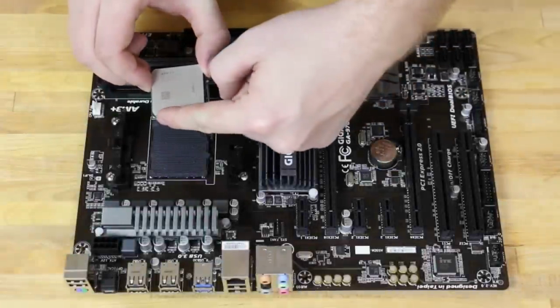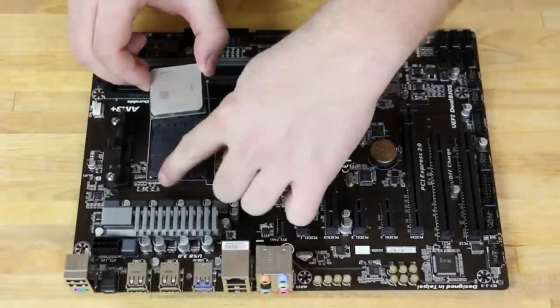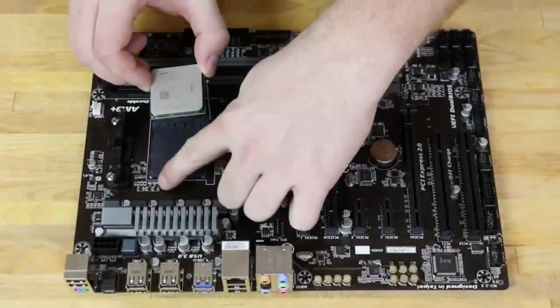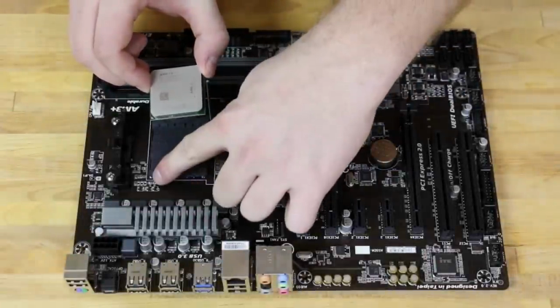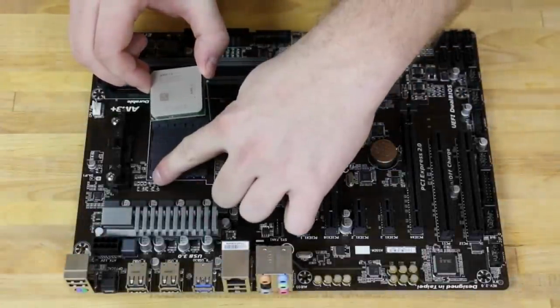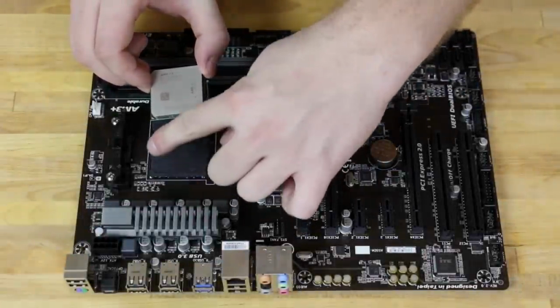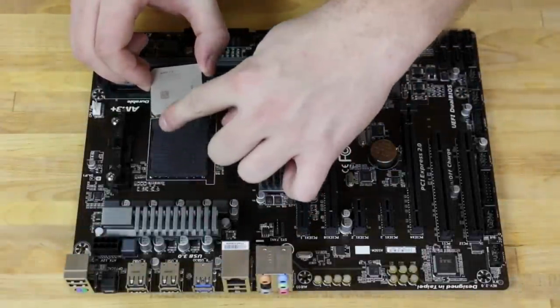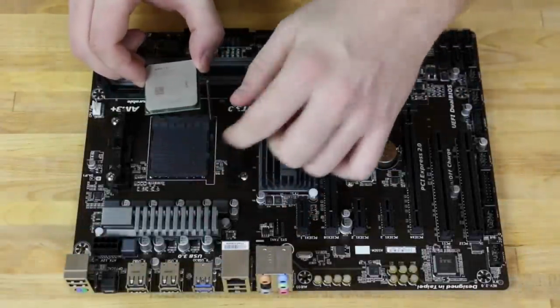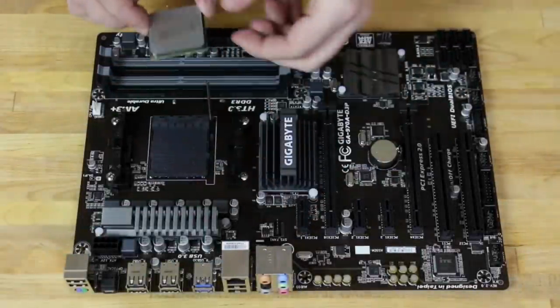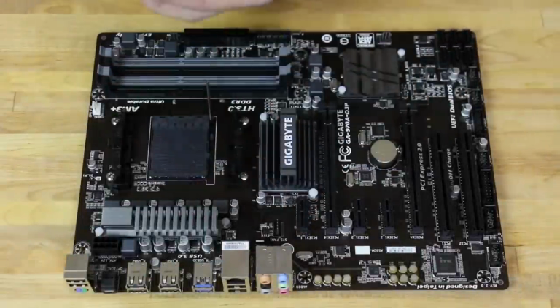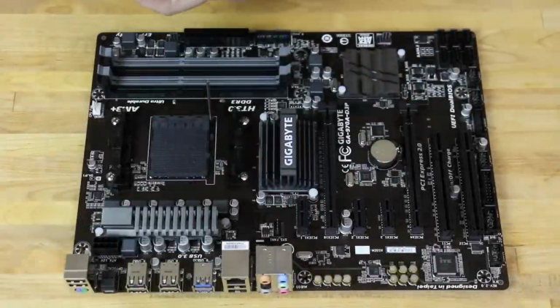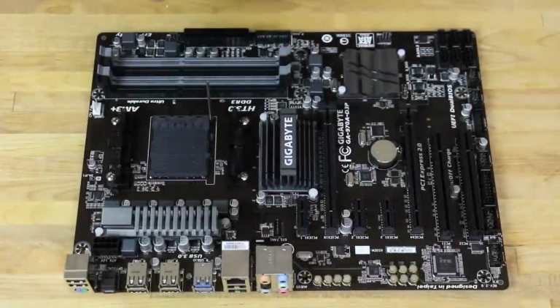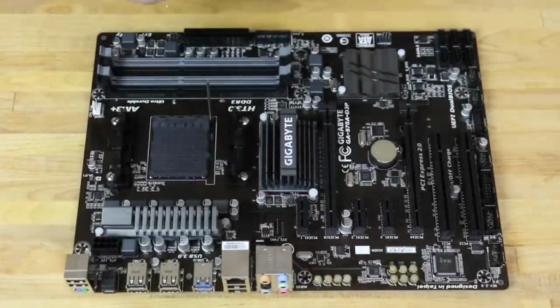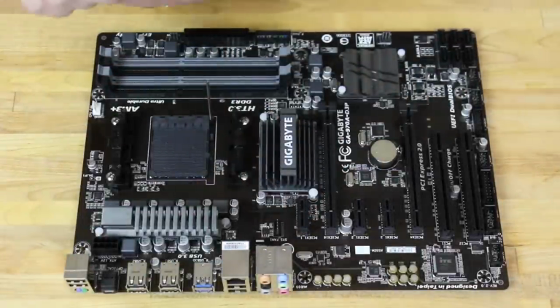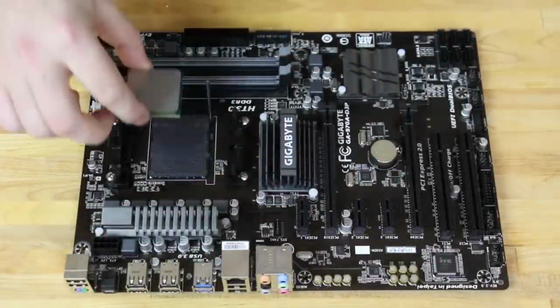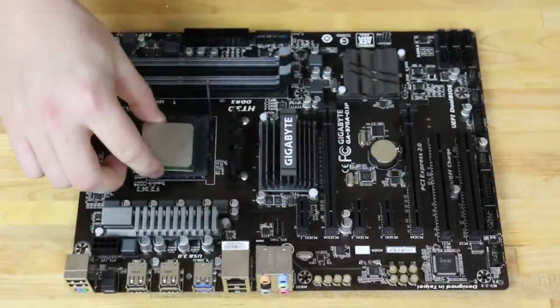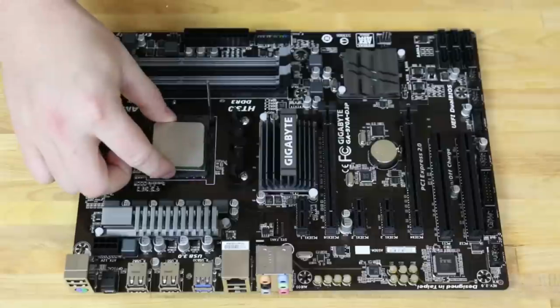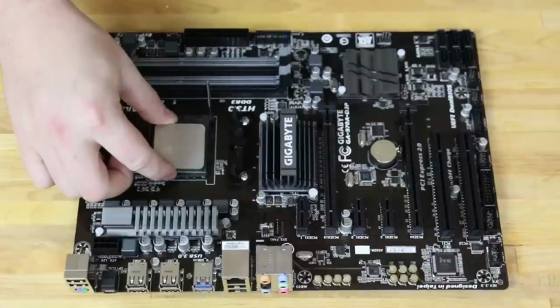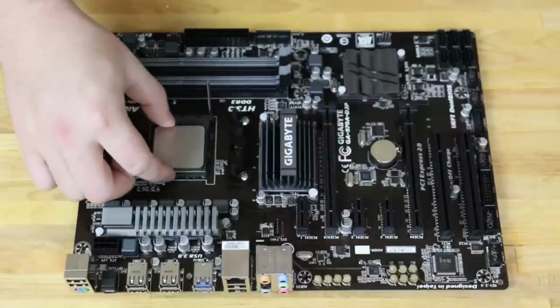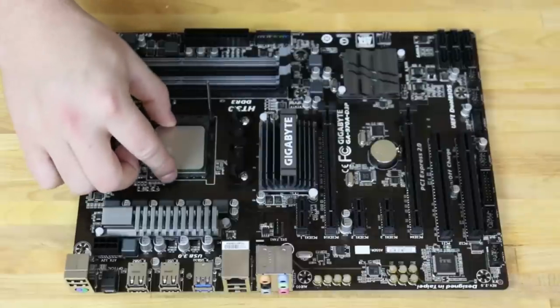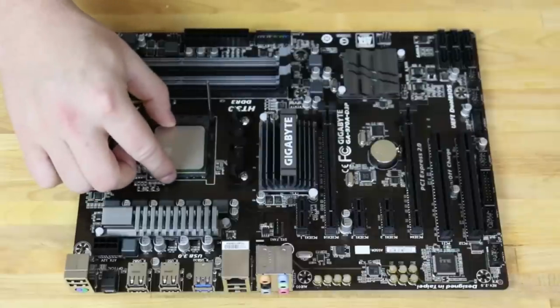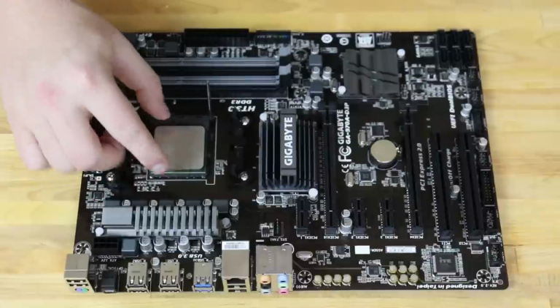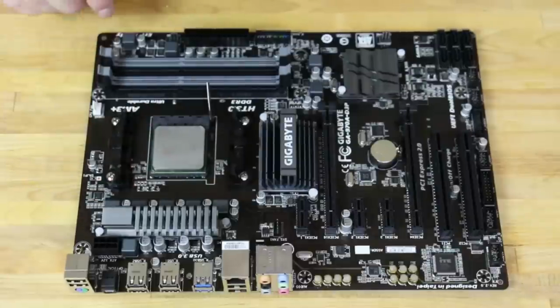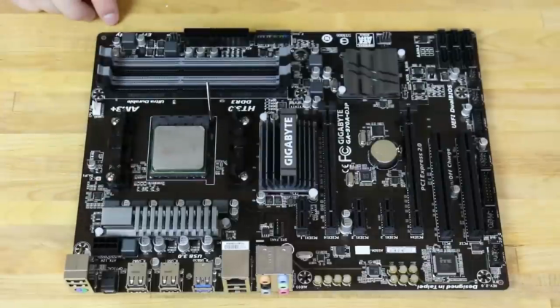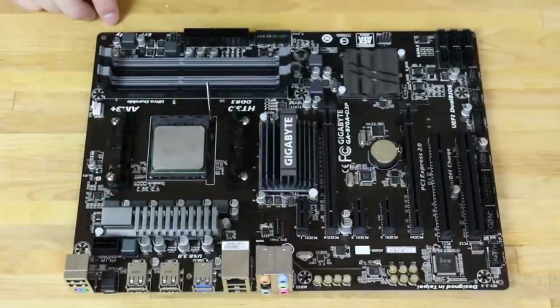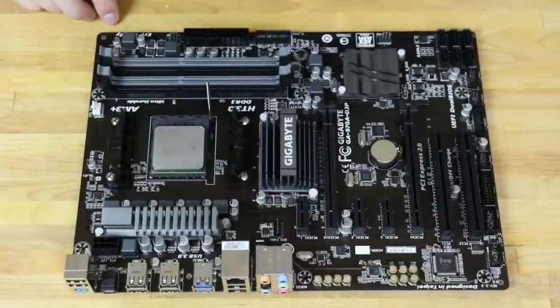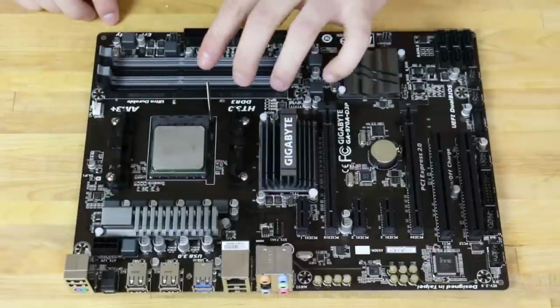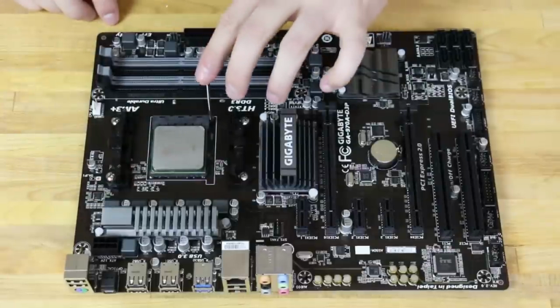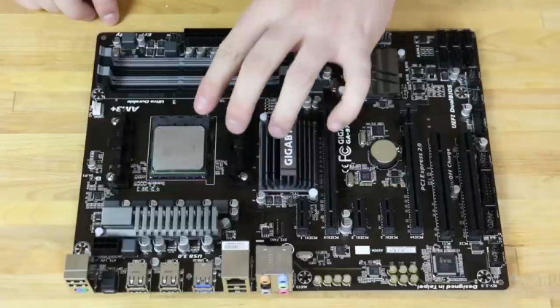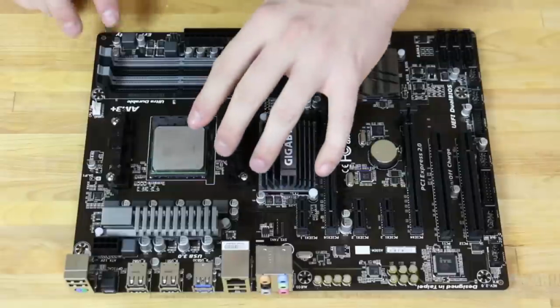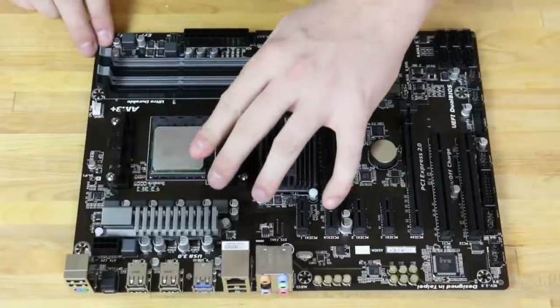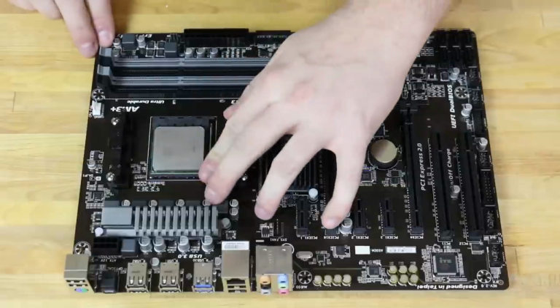First we're going to install the CPU into the CPU socket. Line up the pin, drop it into the socket, and then put down the latch.